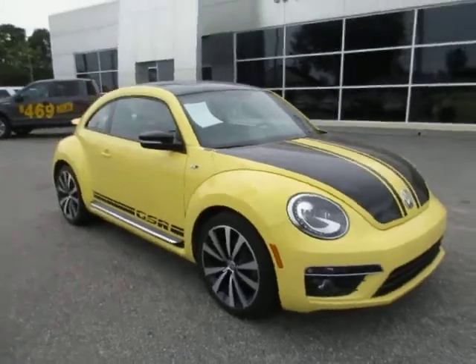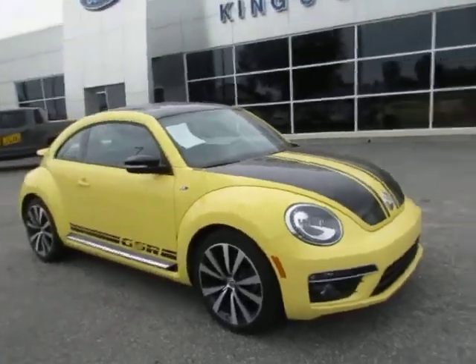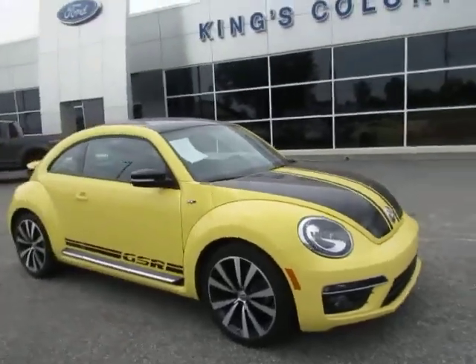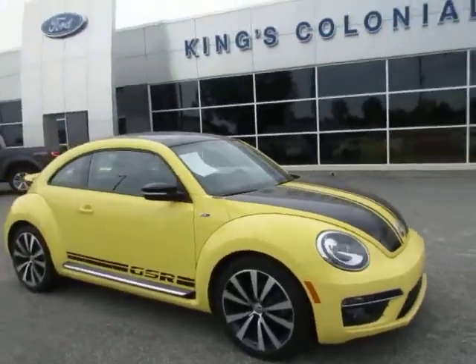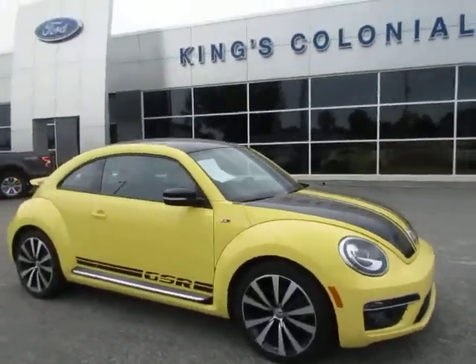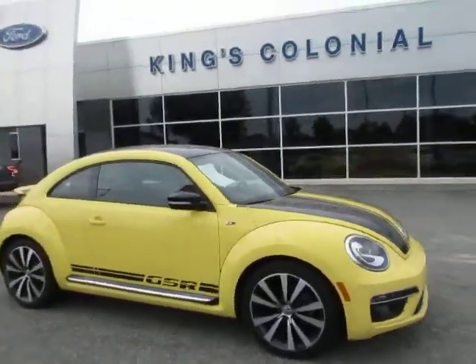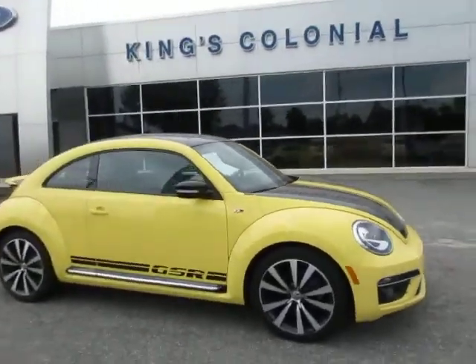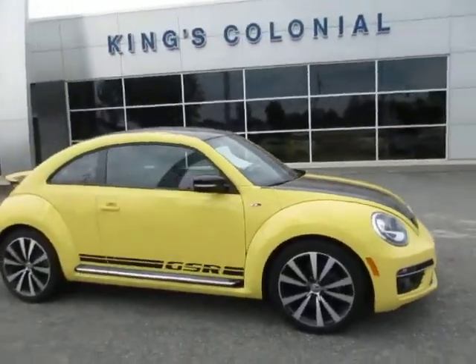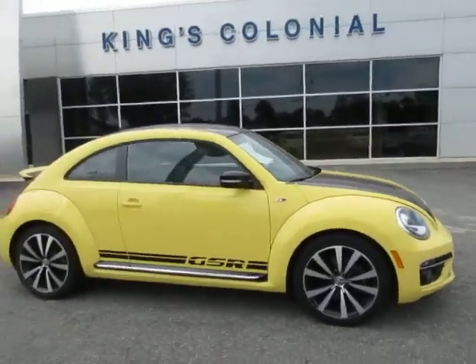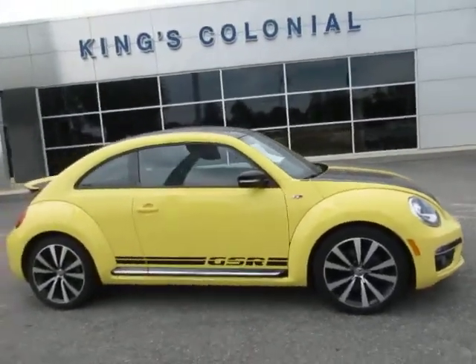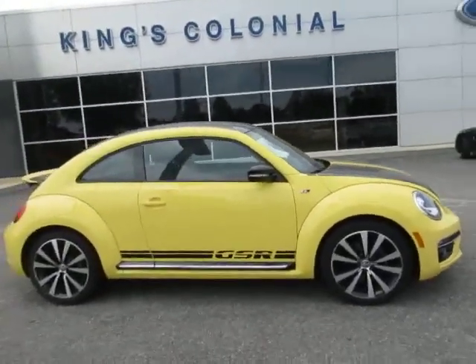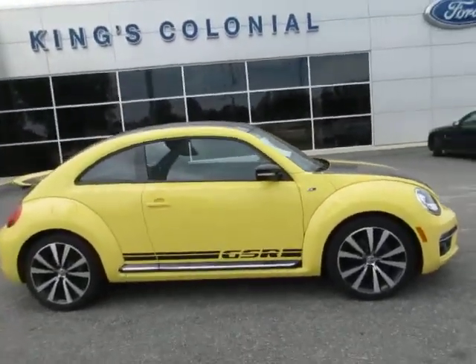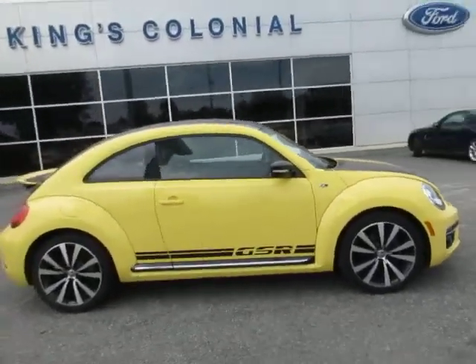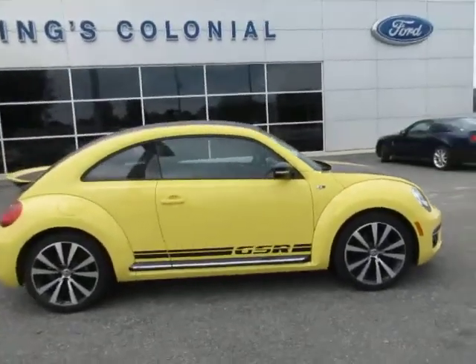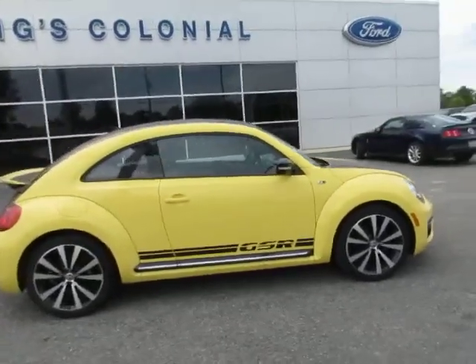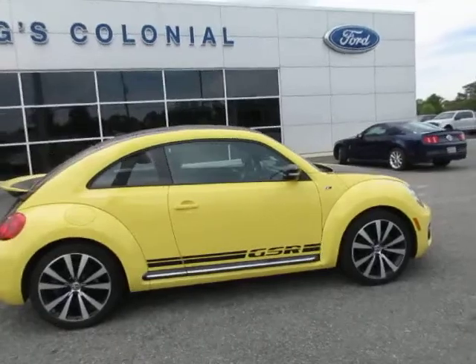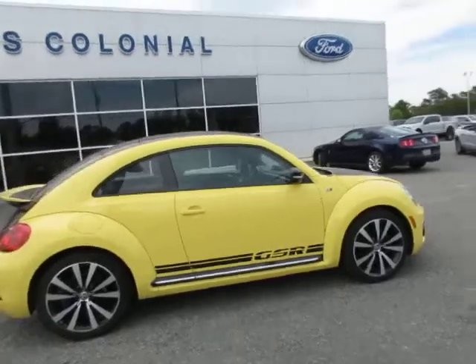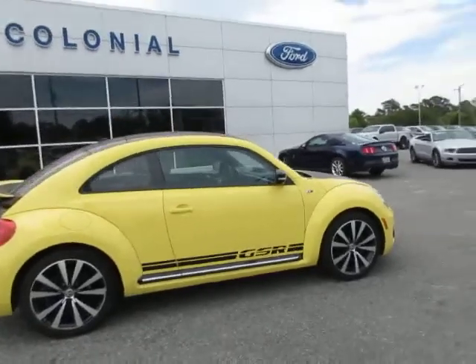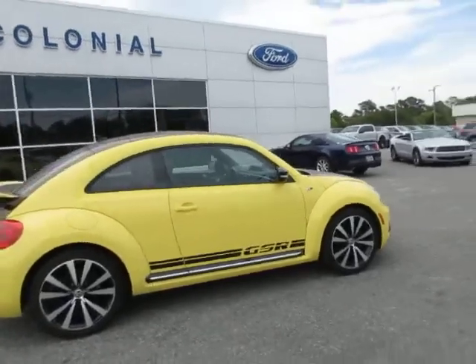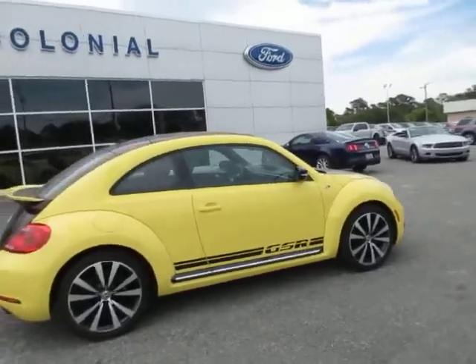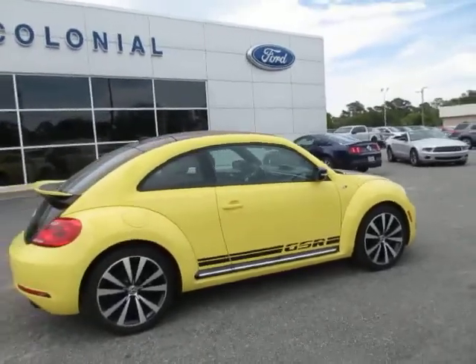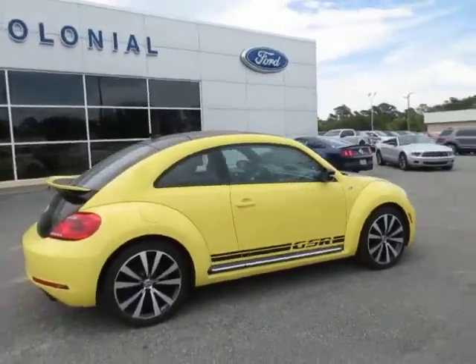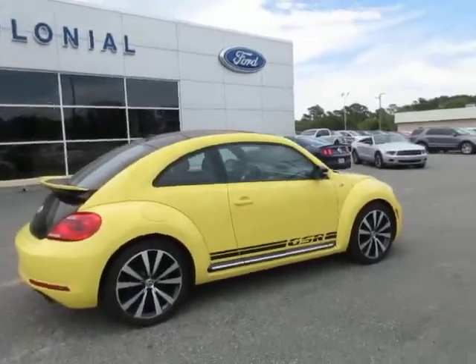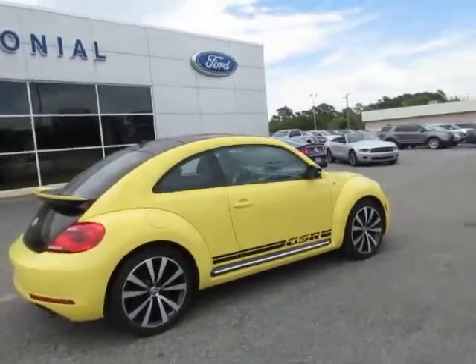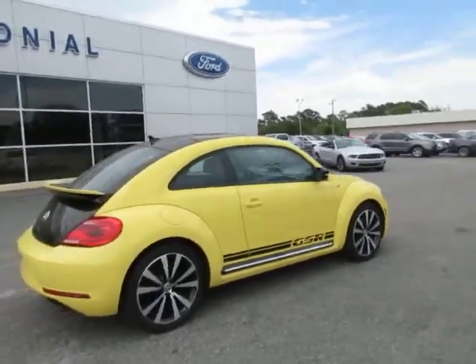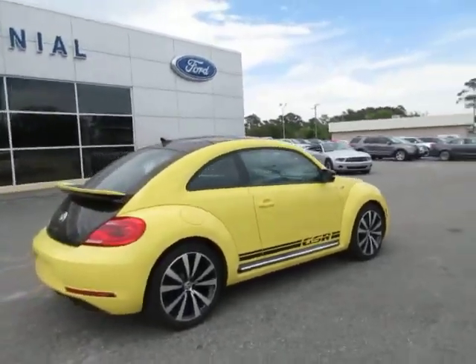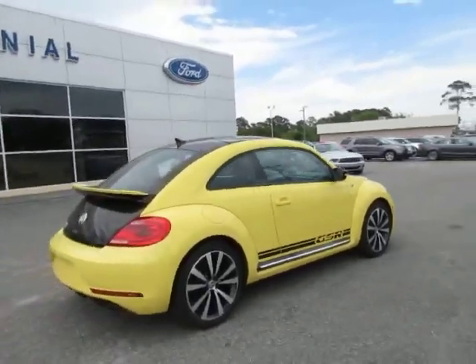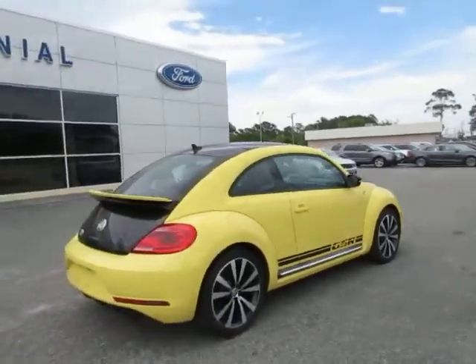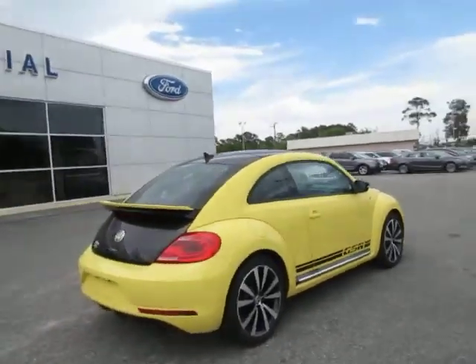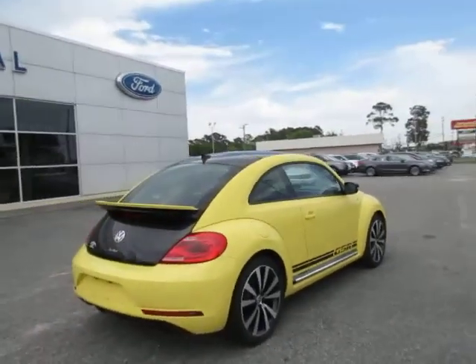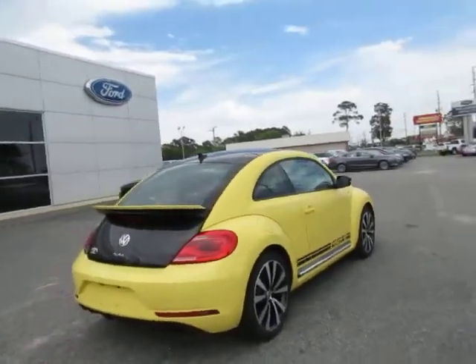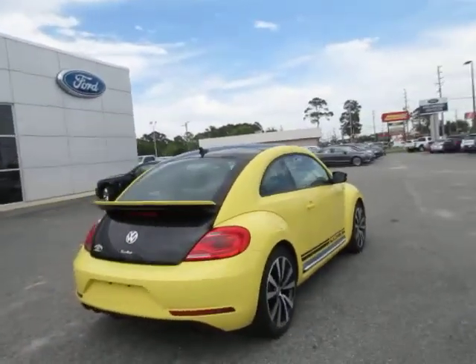Welcome to King's Colonial Ford. This is a 2014 Volkswagen Beetle GSR Appearance Package, R-Line Performance Package Turbo car.